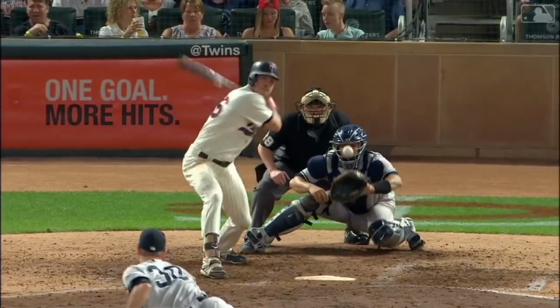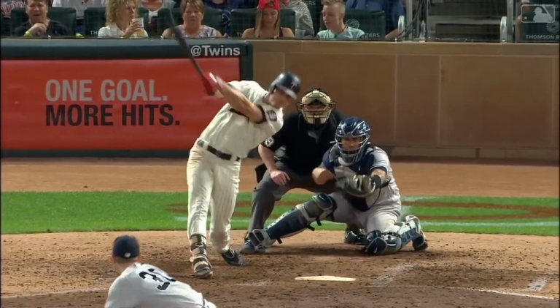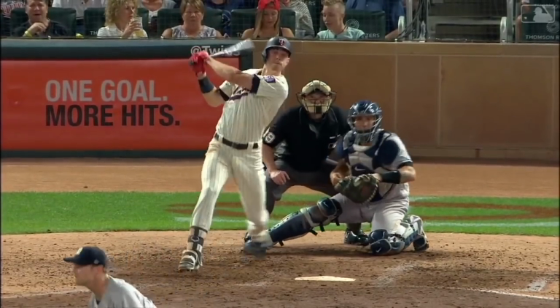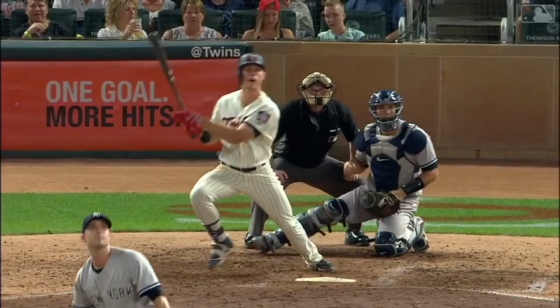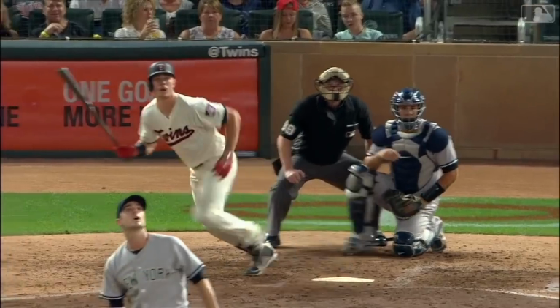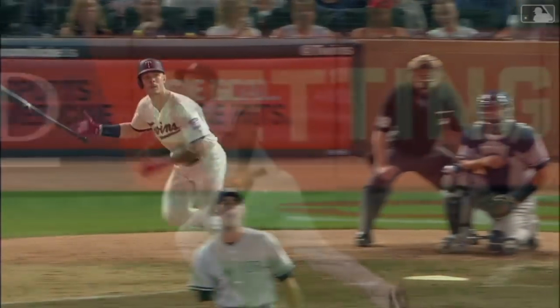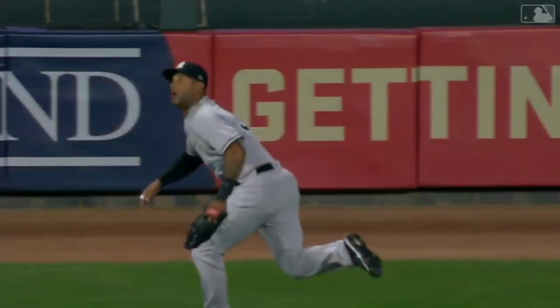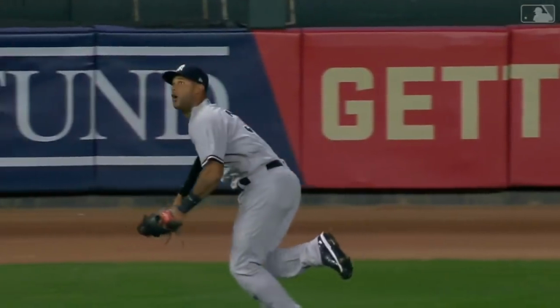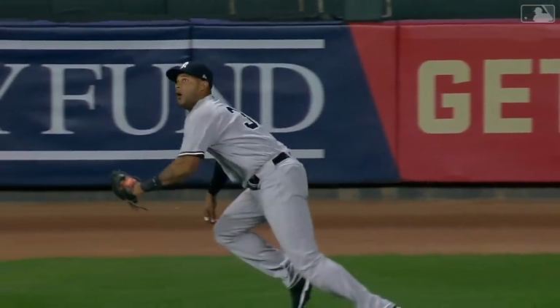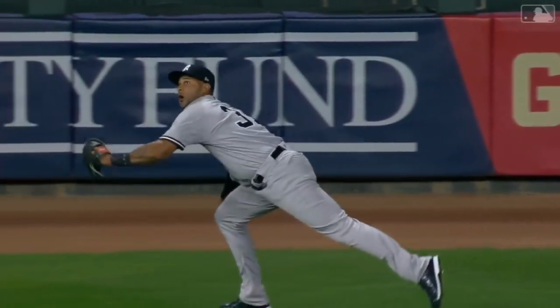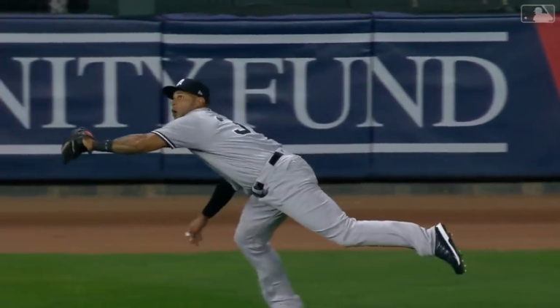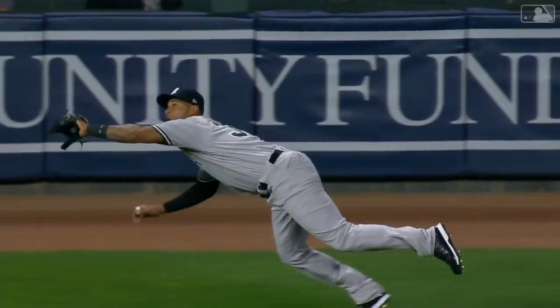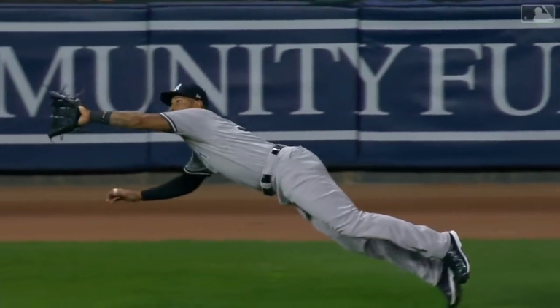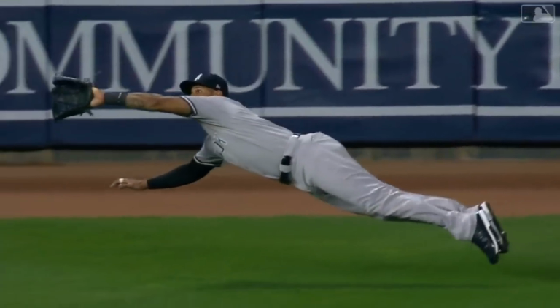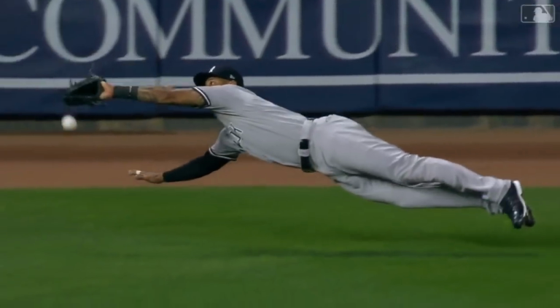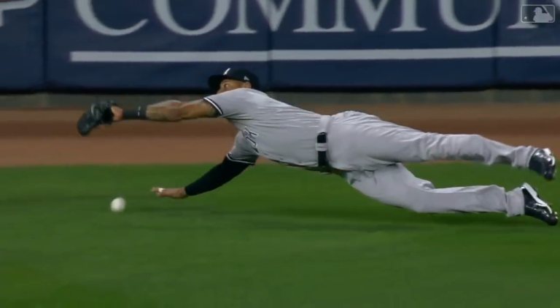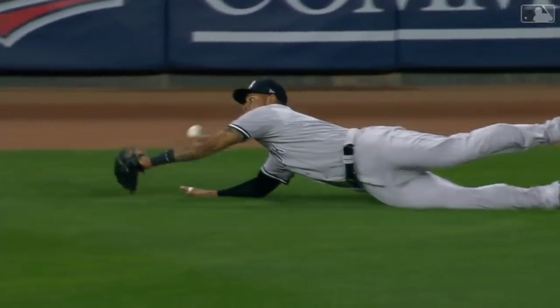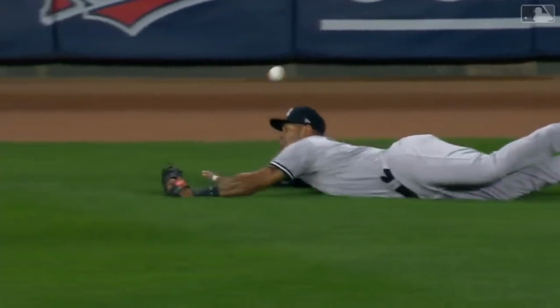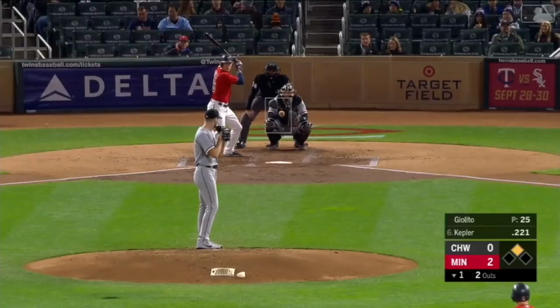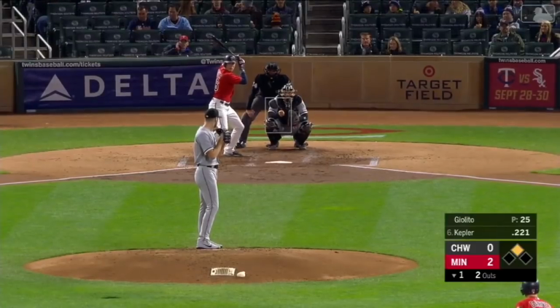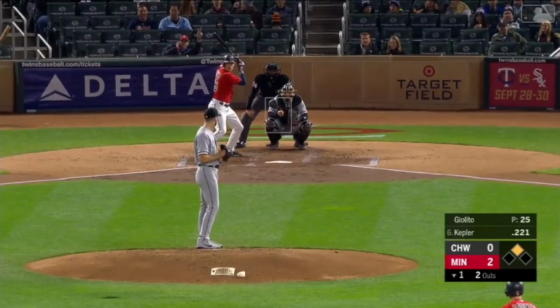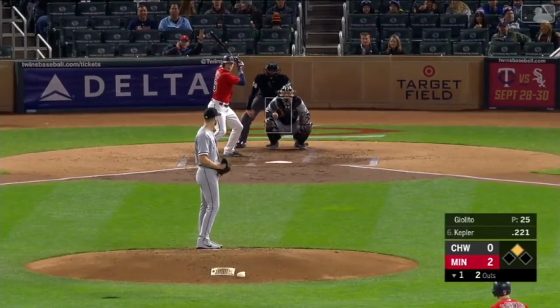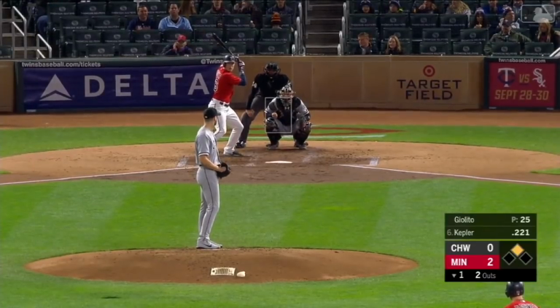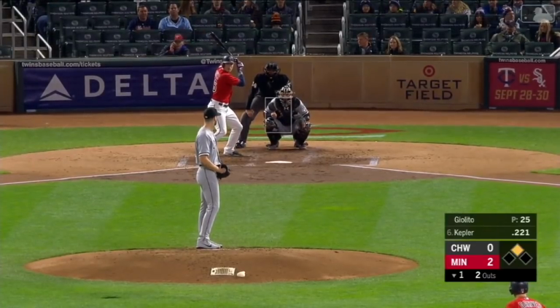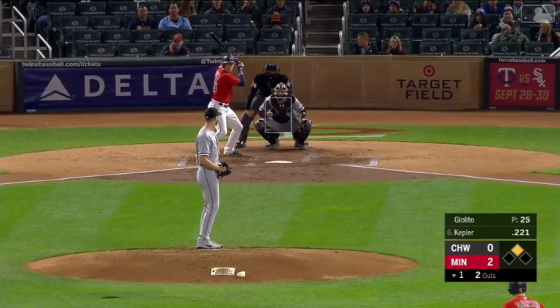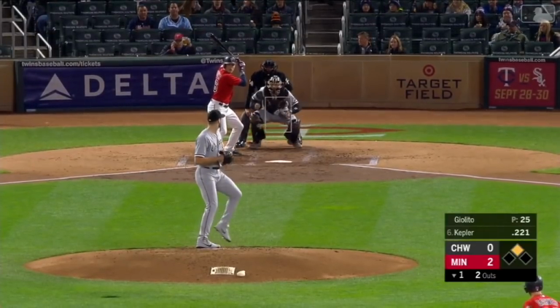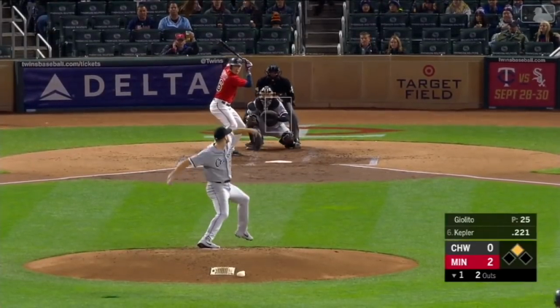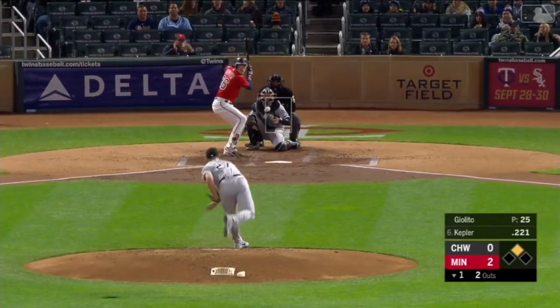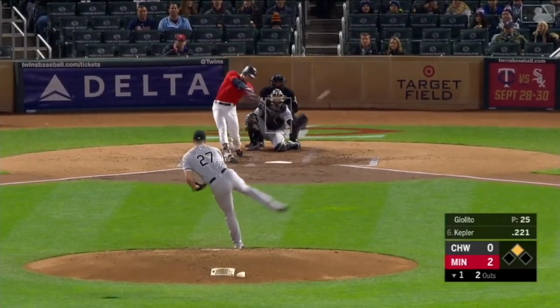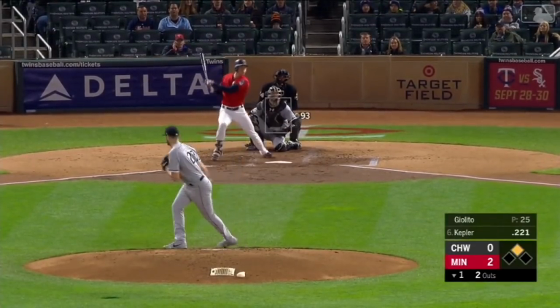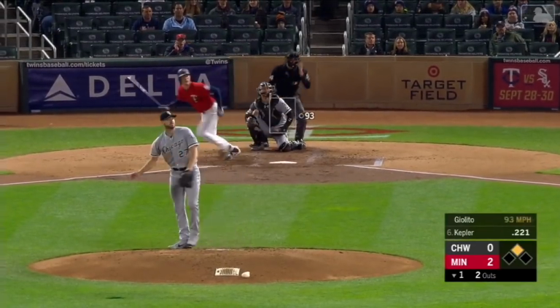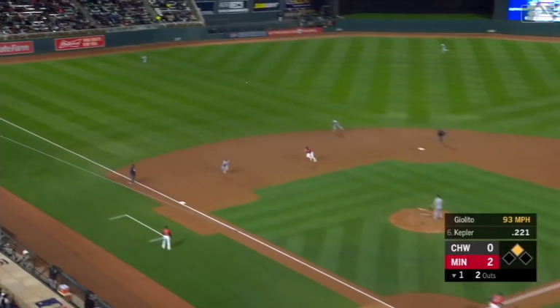Nice job. Got himself a hanging breaking ball. Stayed on it. Looked like his approach was to go the other way.